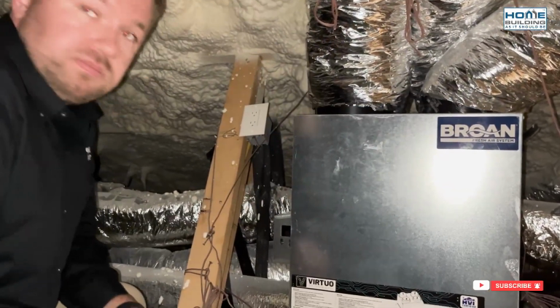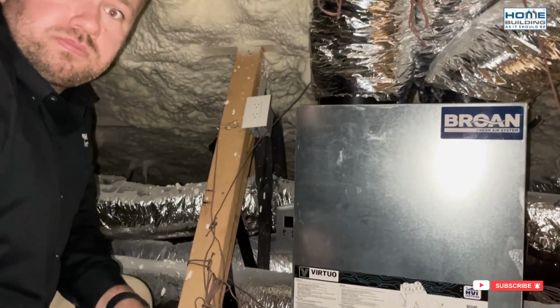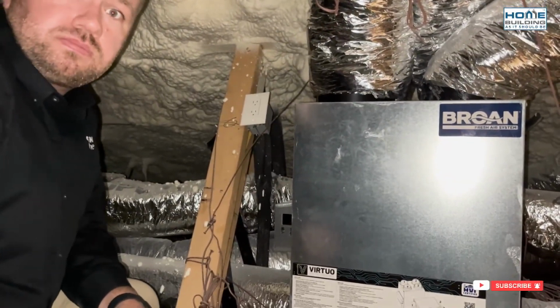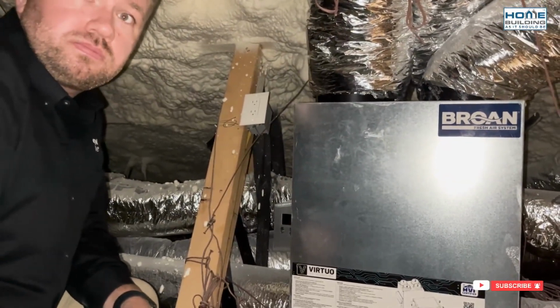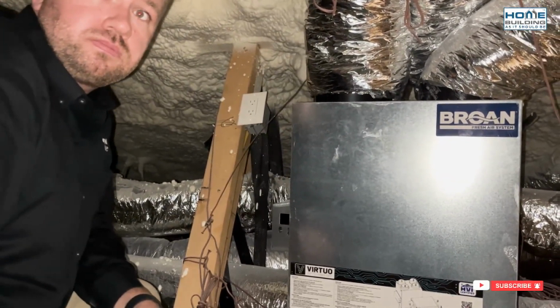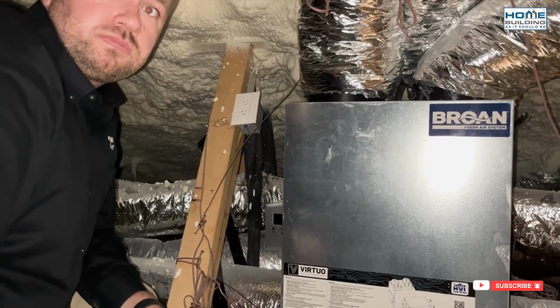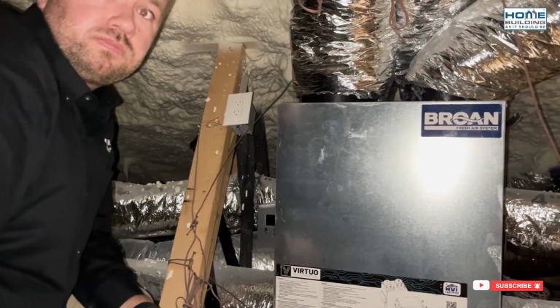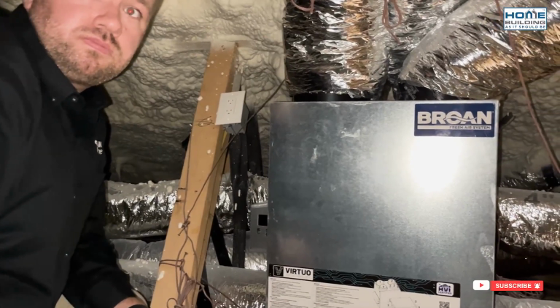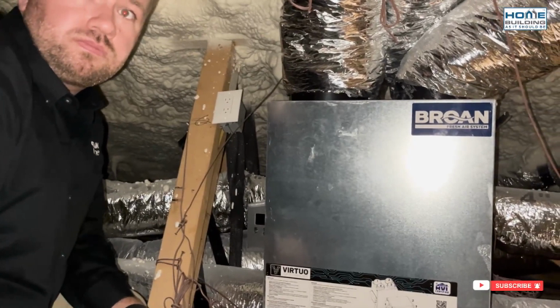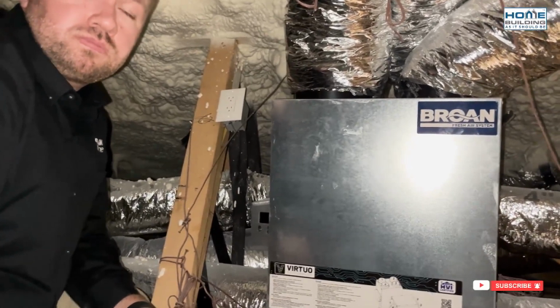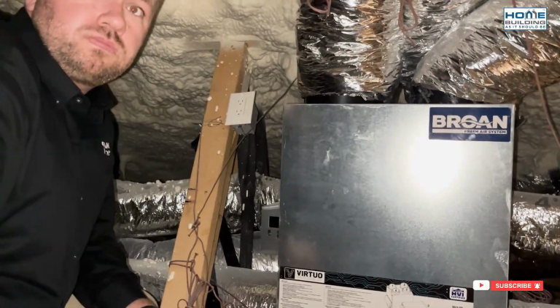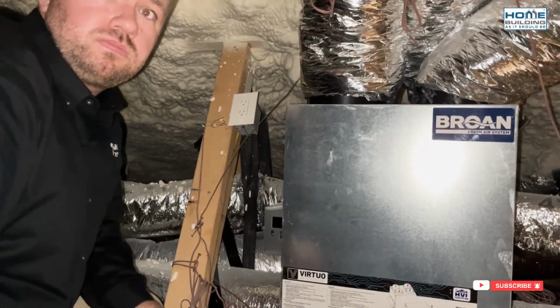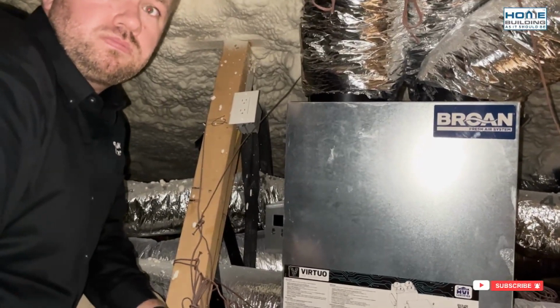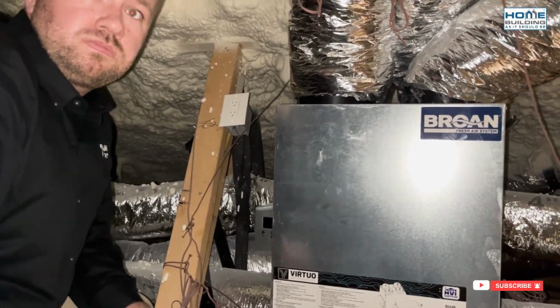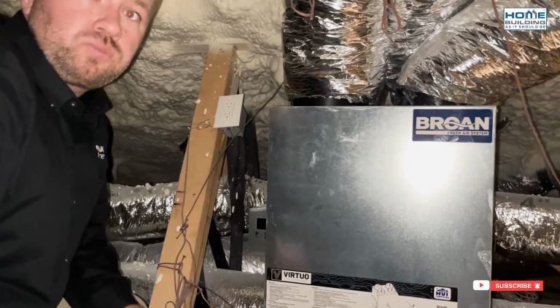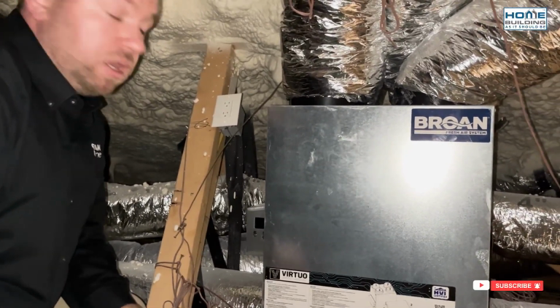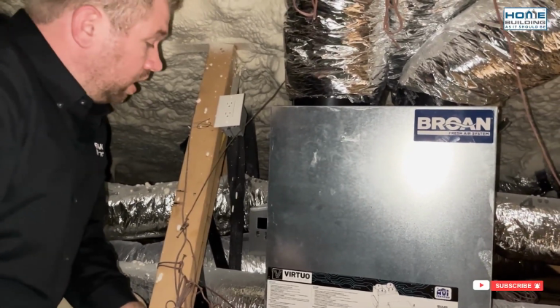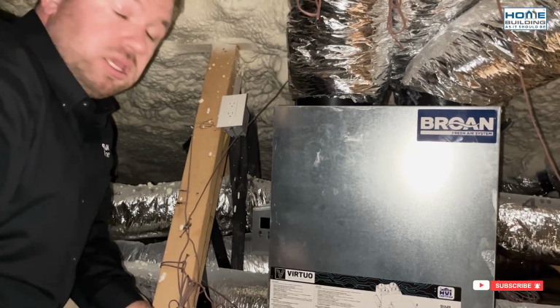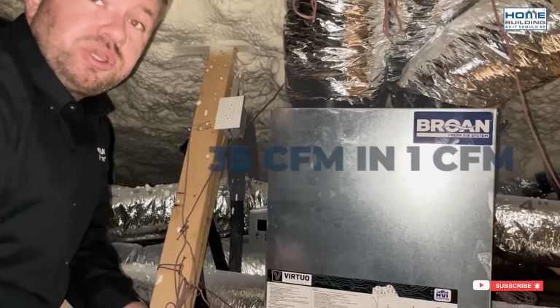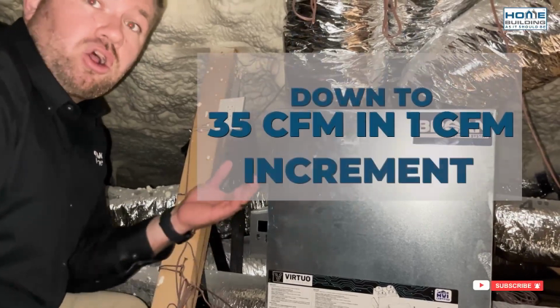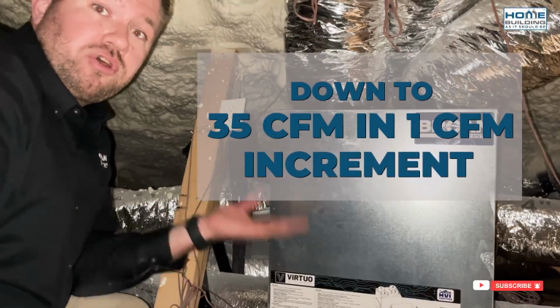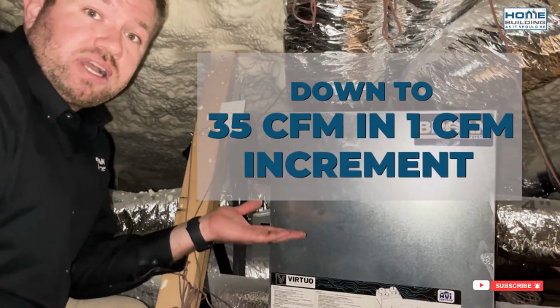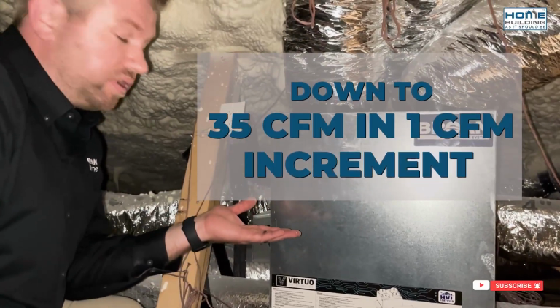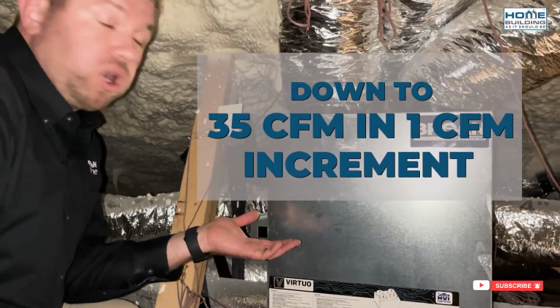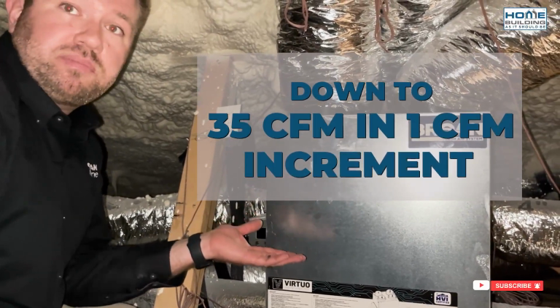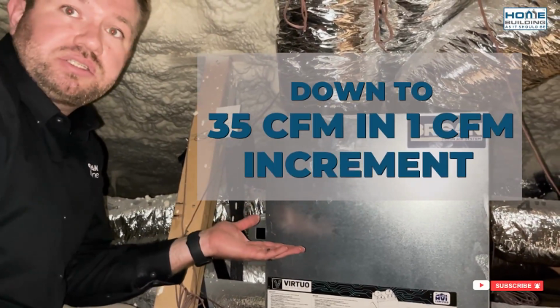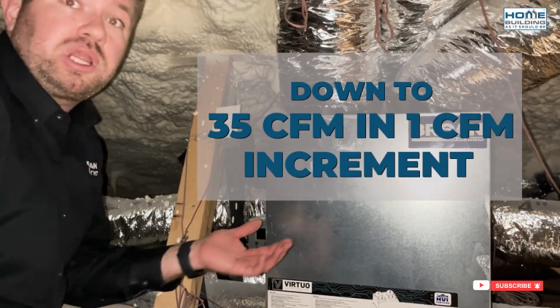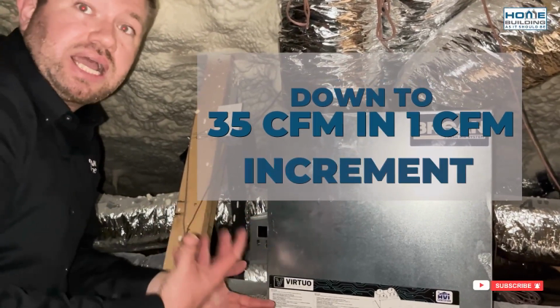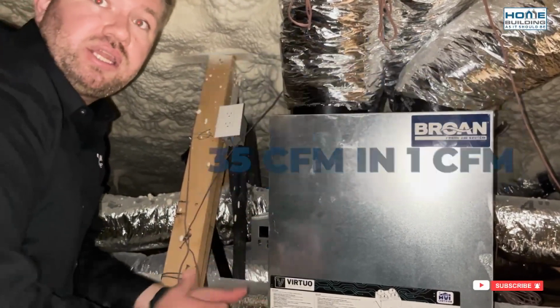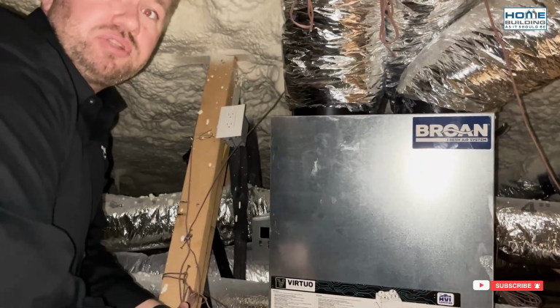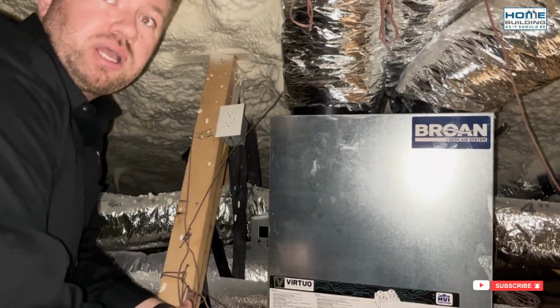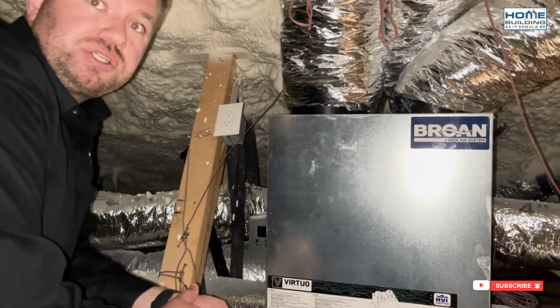This particular ERV is the 160, going up to 160 CFM, but you can set it at a lower rate if you wanted to. You can take it all the way down to 35 CFM in one CFM increments. So if you really want to dial that in, you're able to do that with this unit.